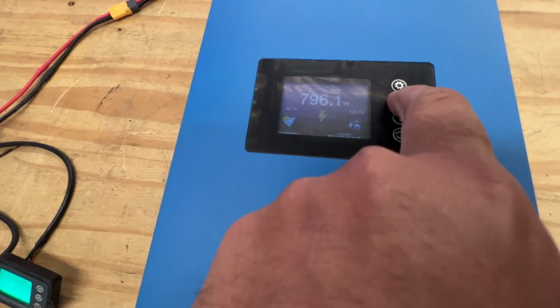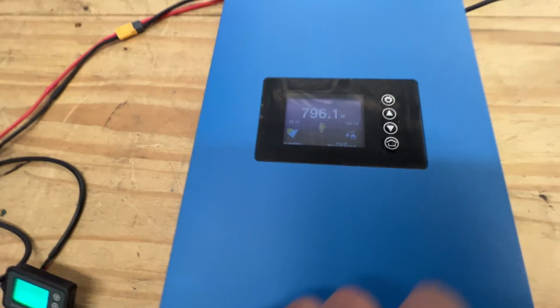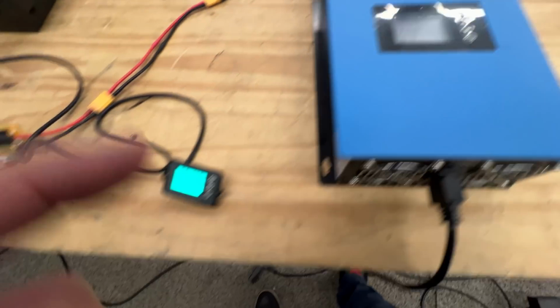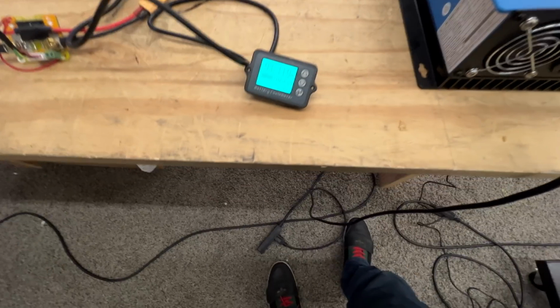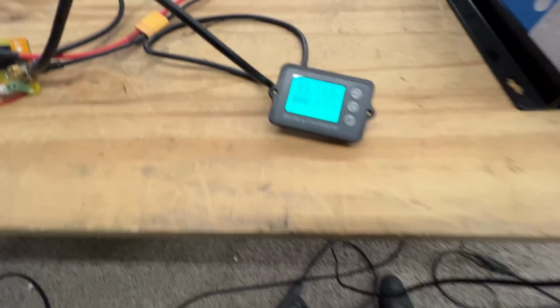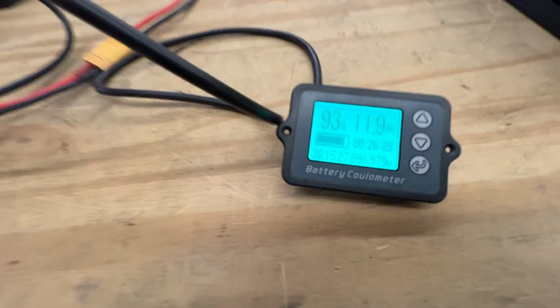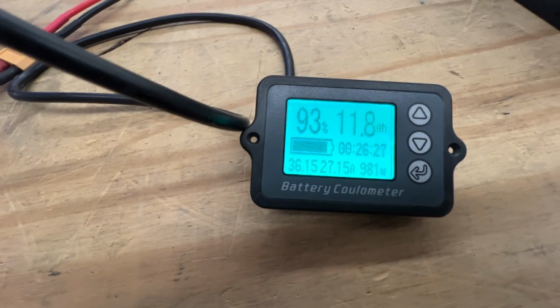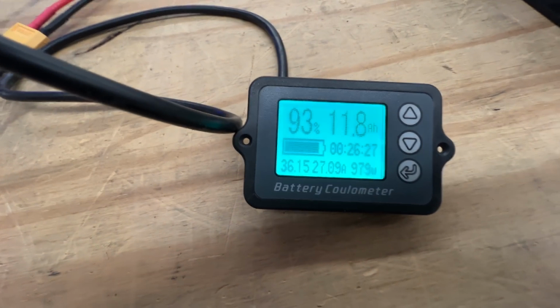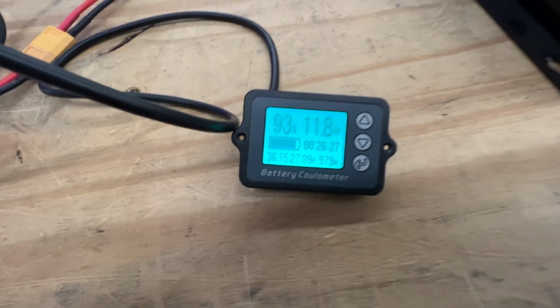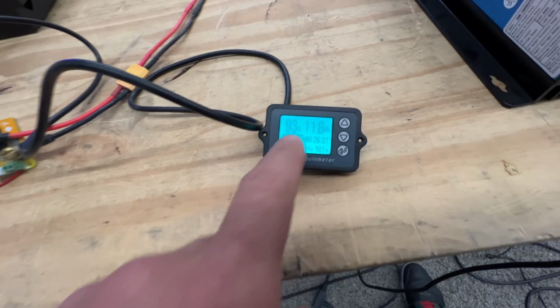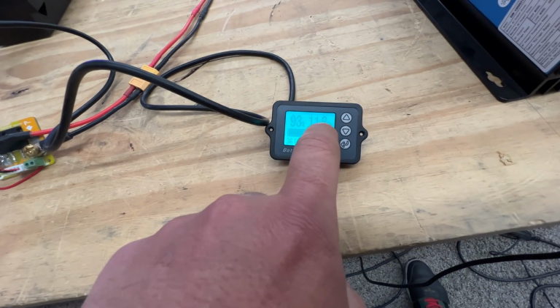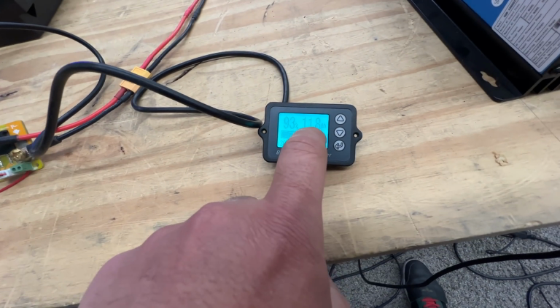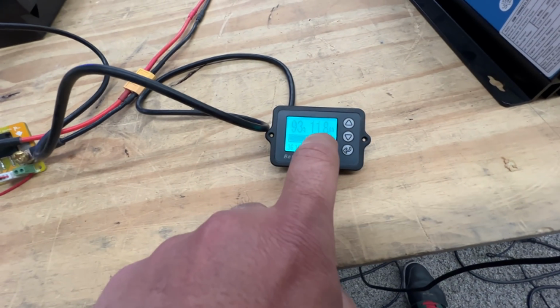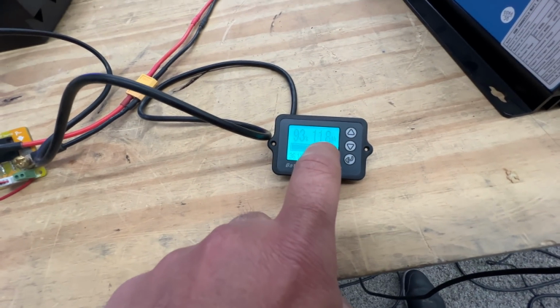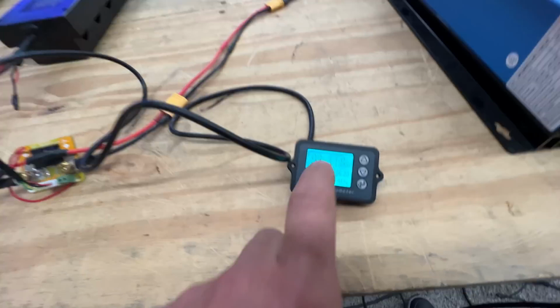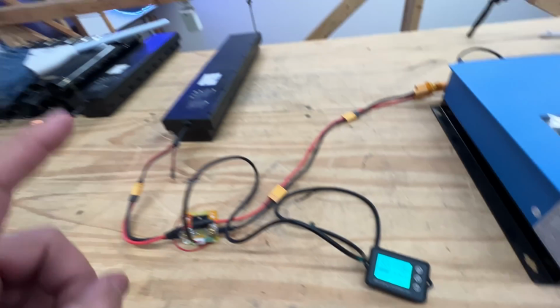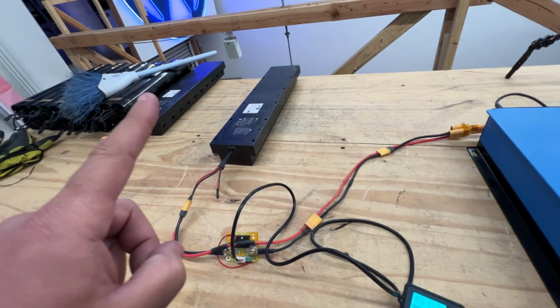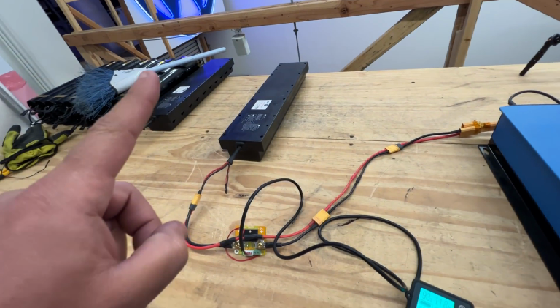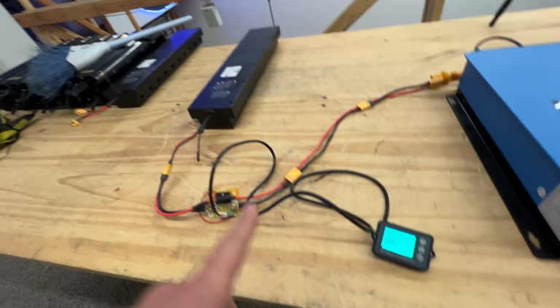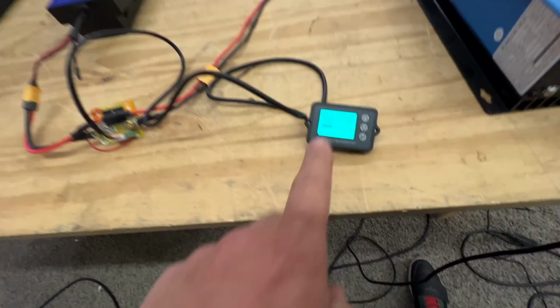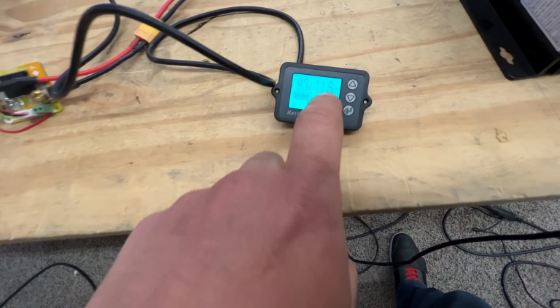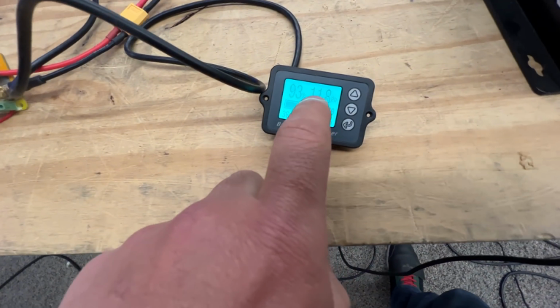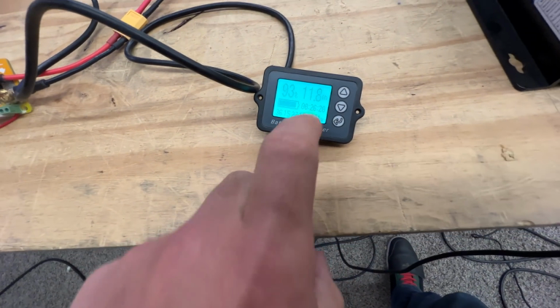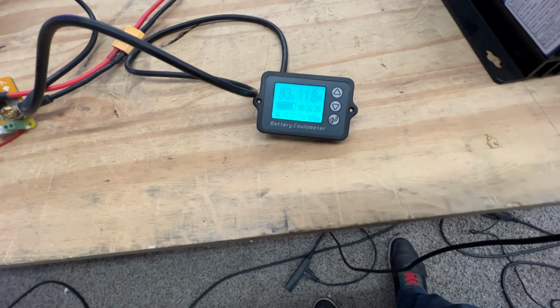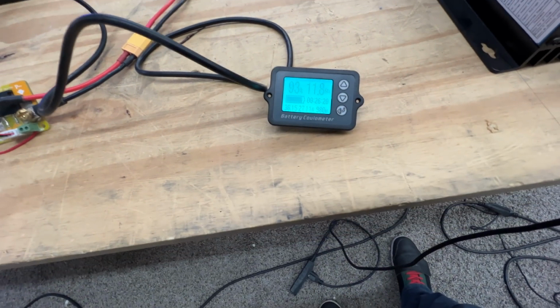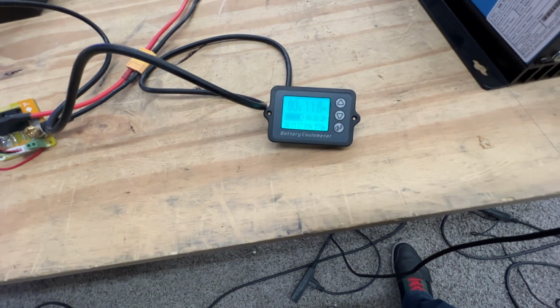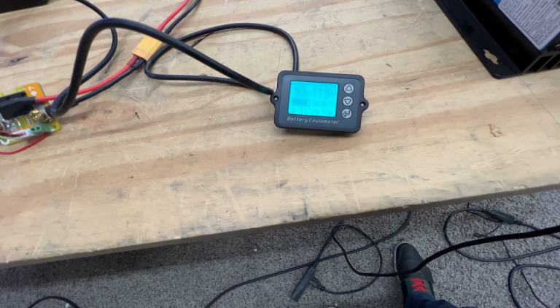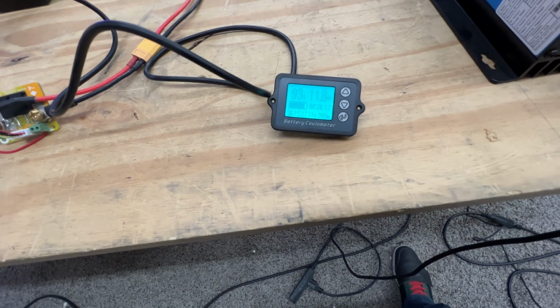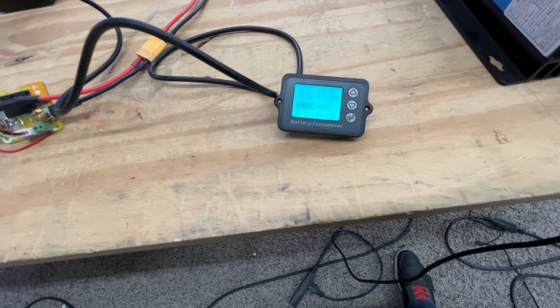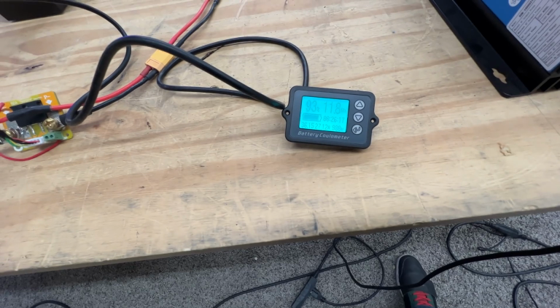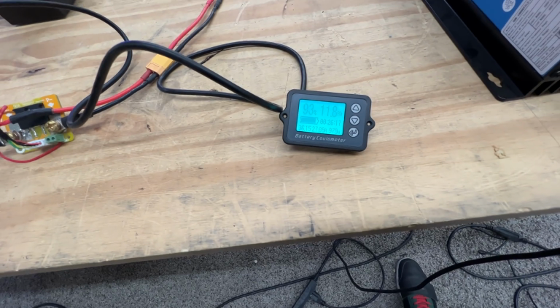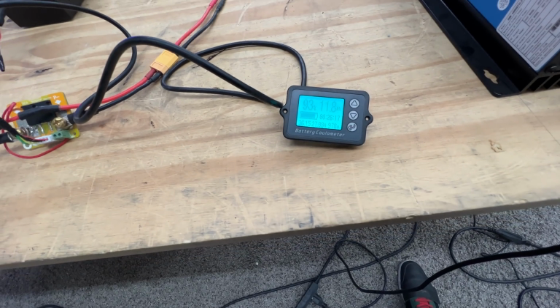The meter shows amp hours. Let's see what this will end up being. It's supposed to have 12.8 amp hours when brand new.